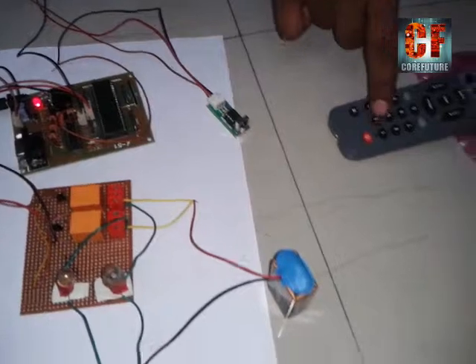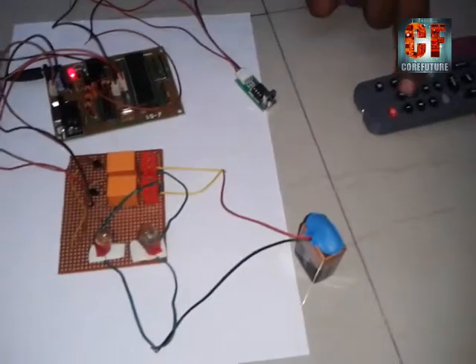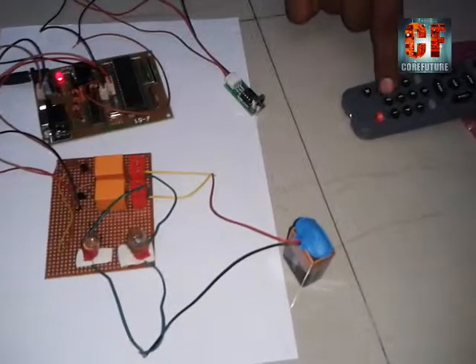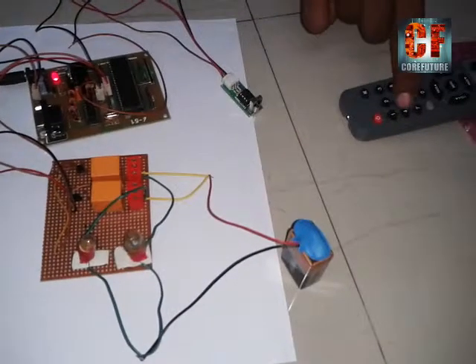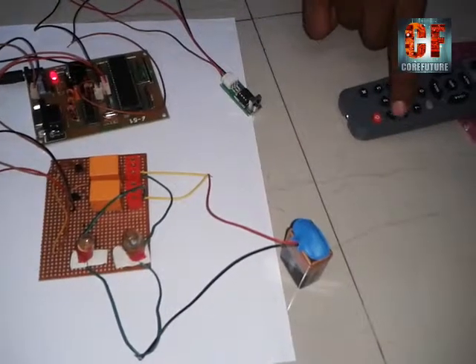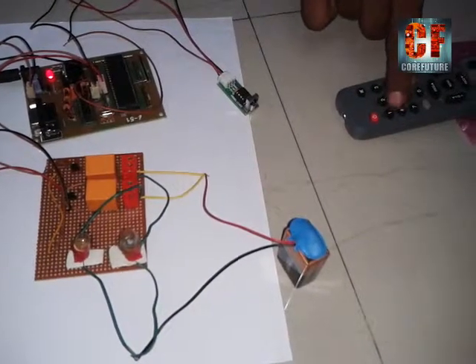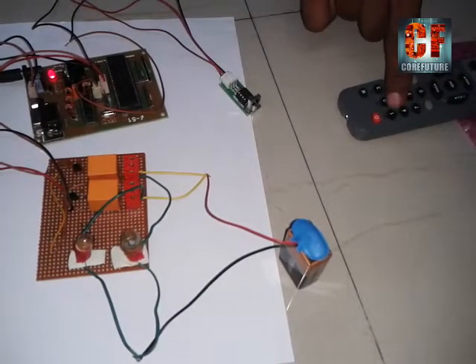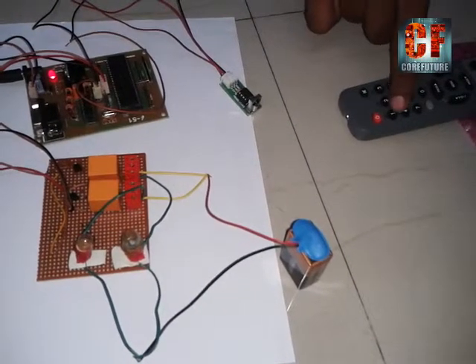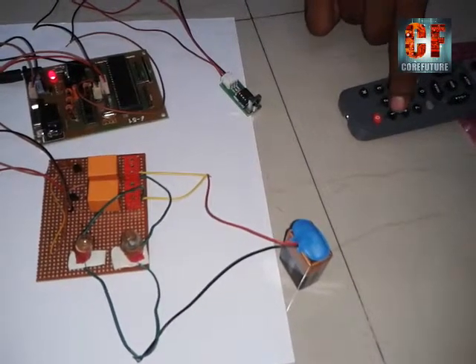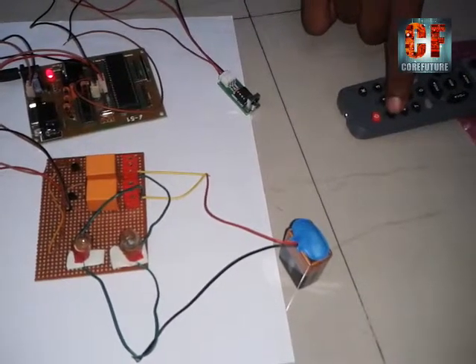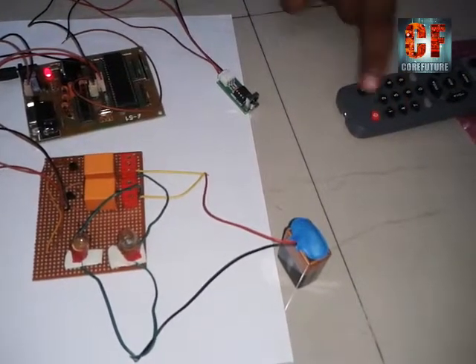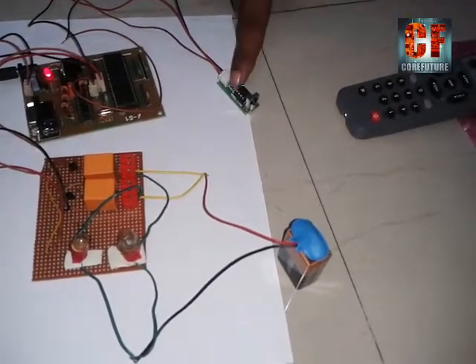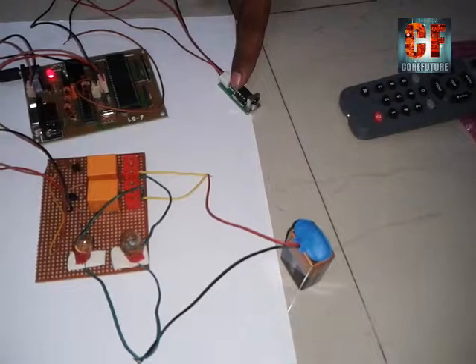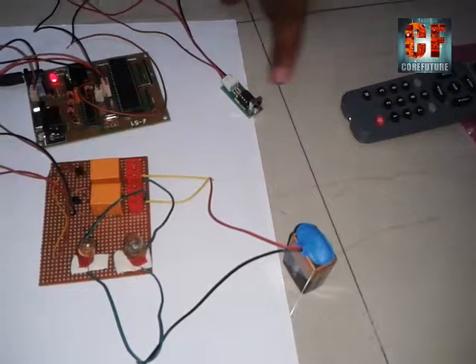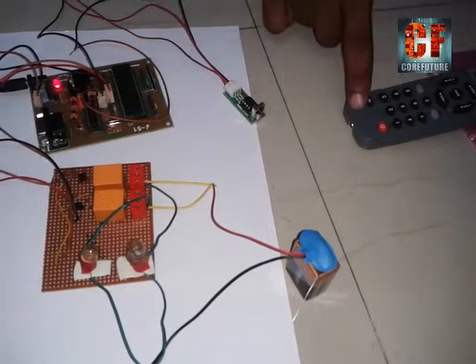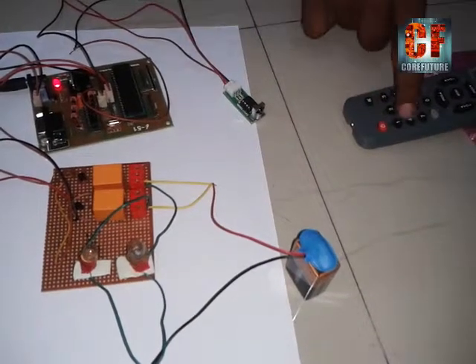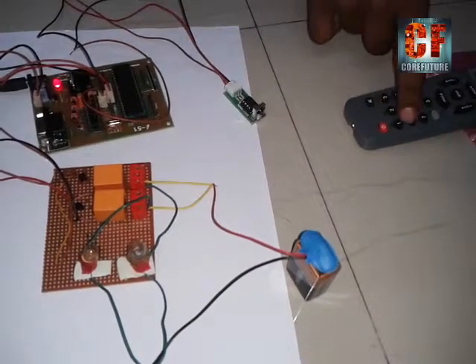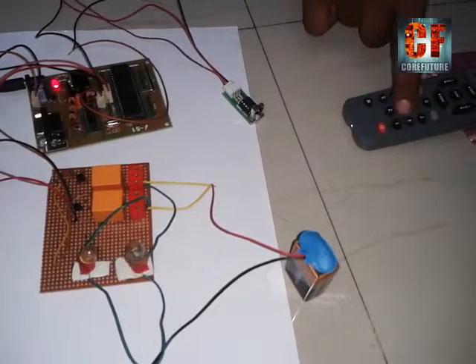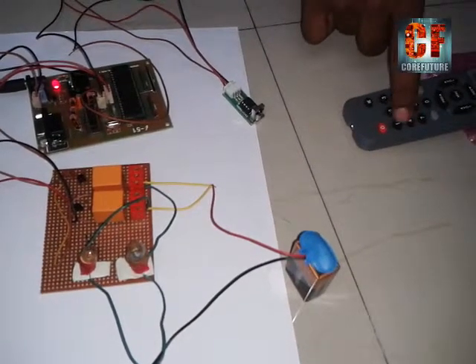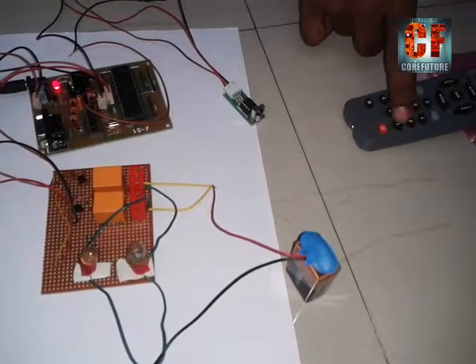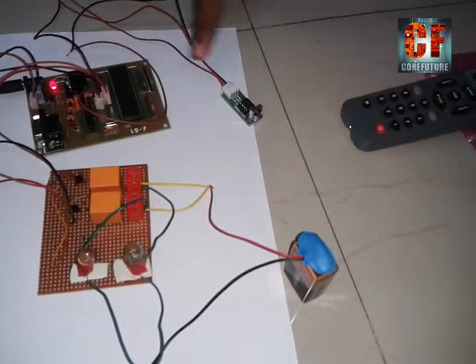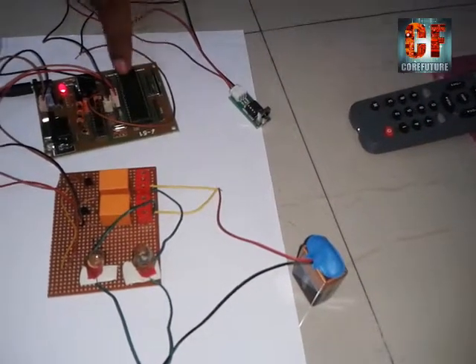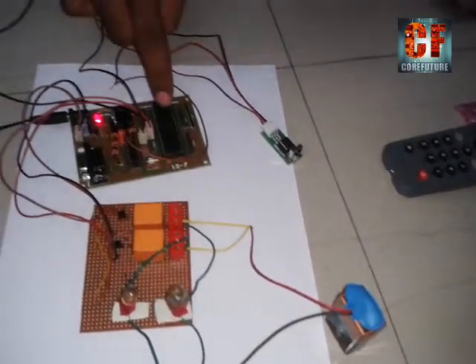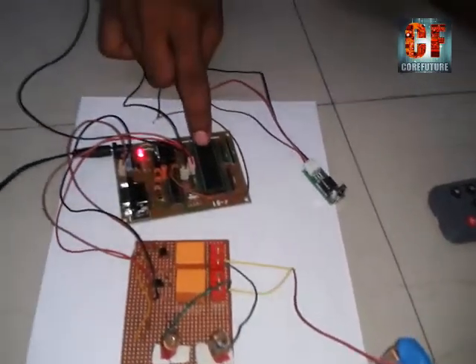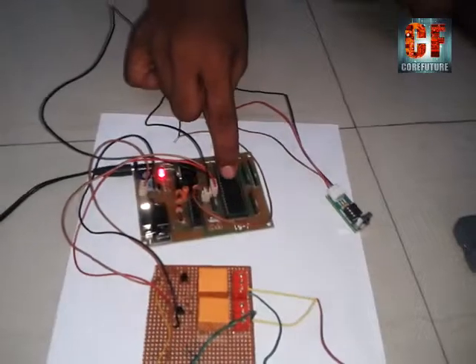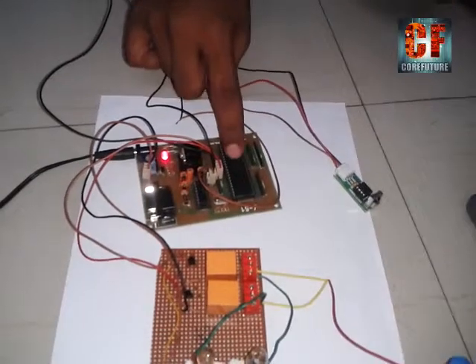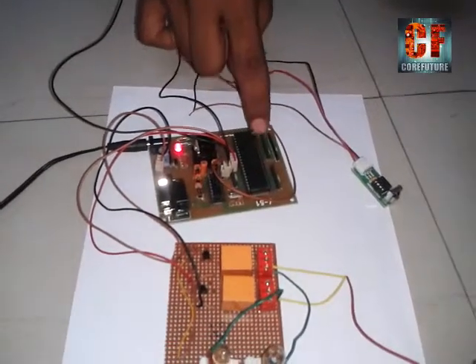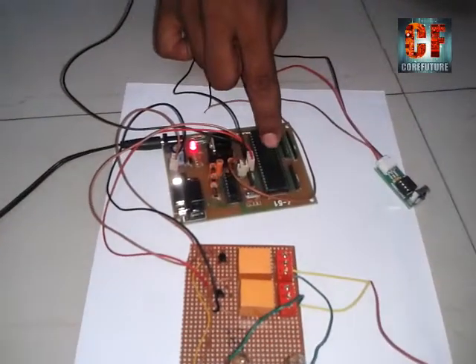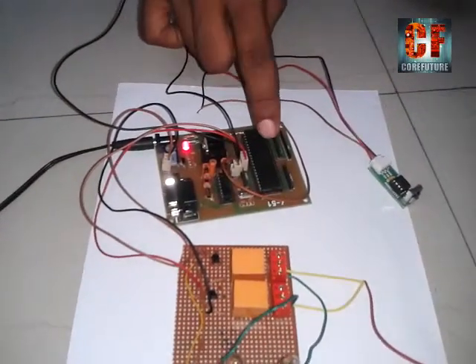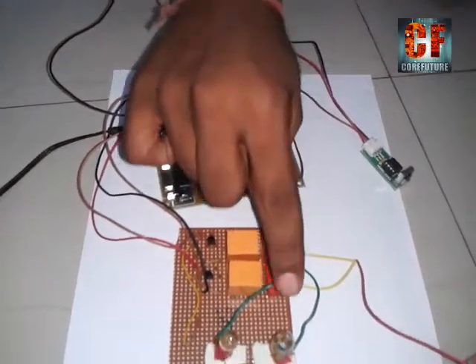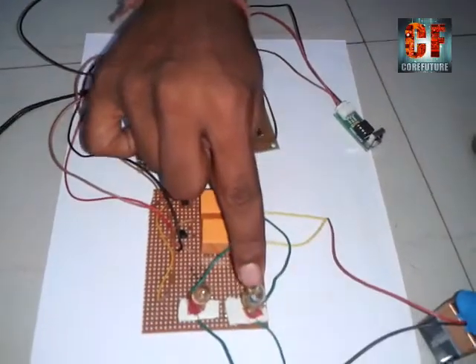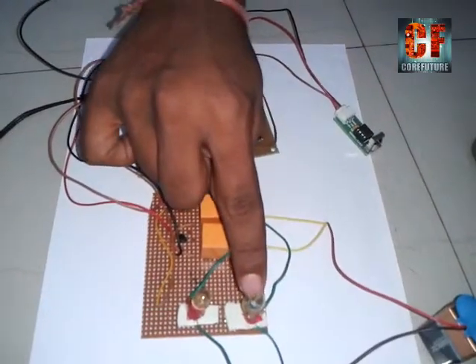Suppose we press 1 from the remote, this circuit will decode button 1 and according to the program in the microcontroller it will switch on bulb 1.